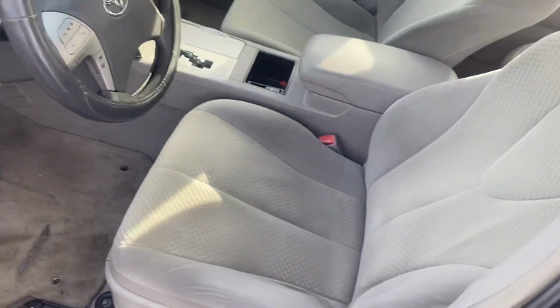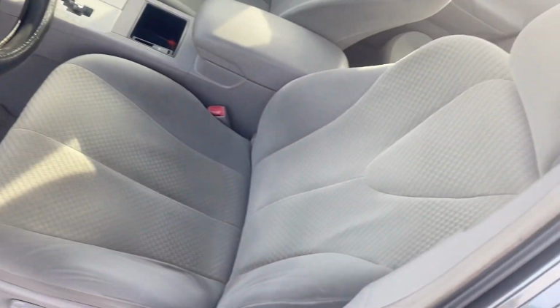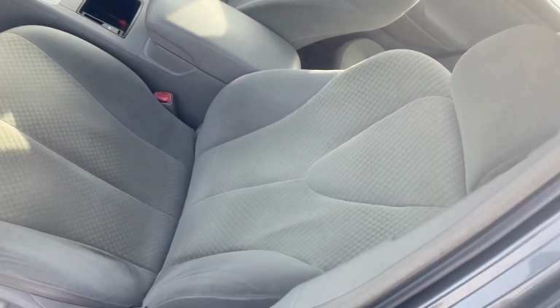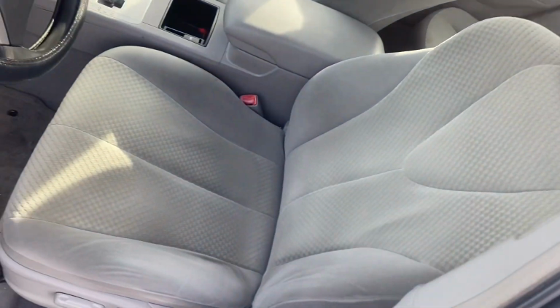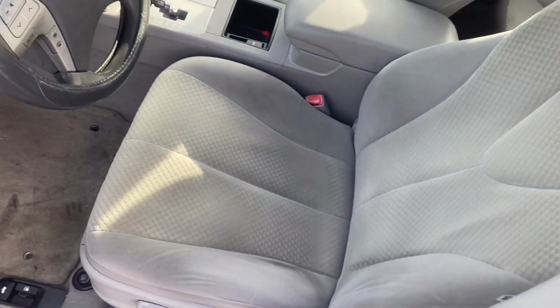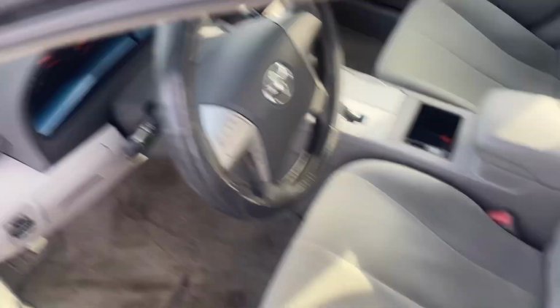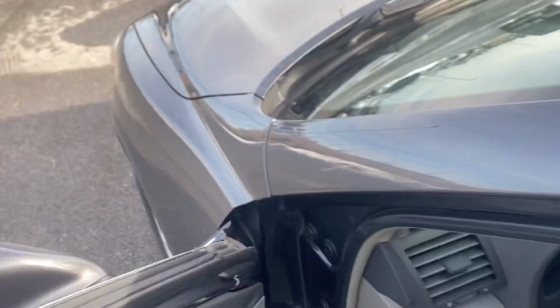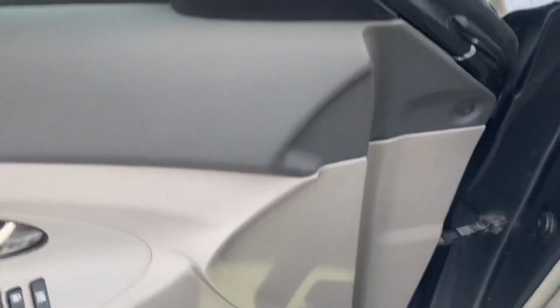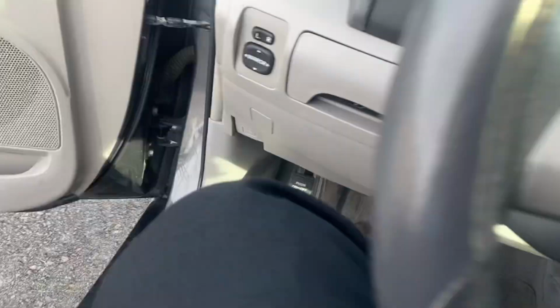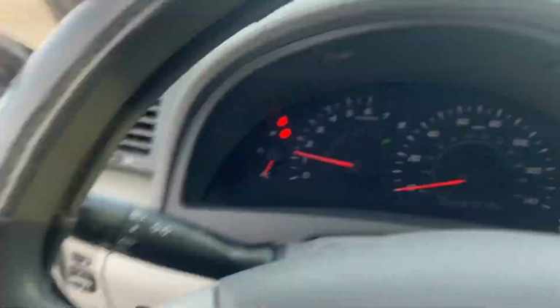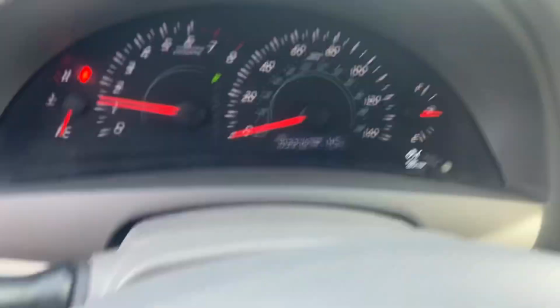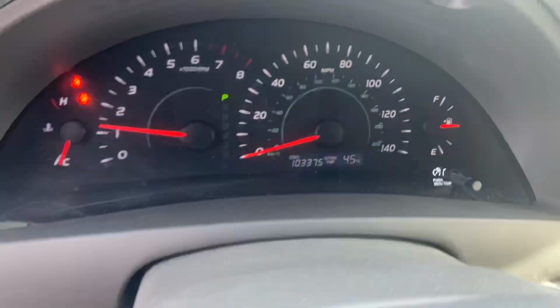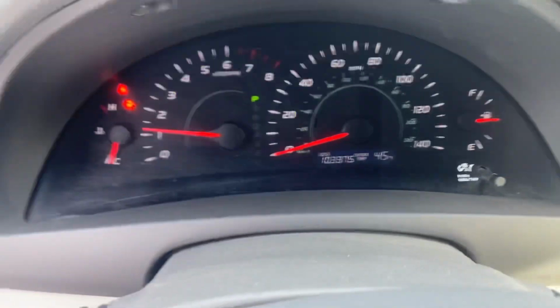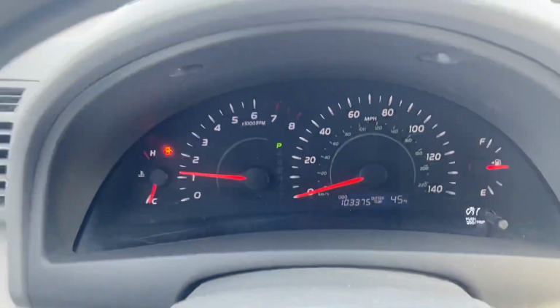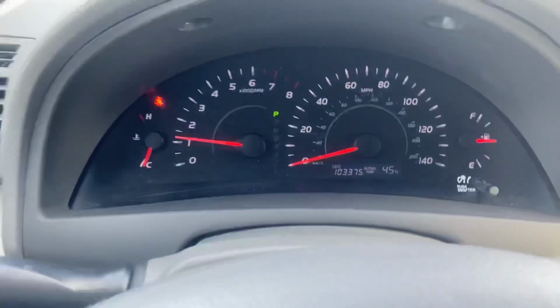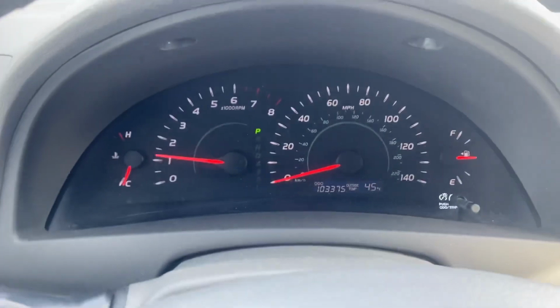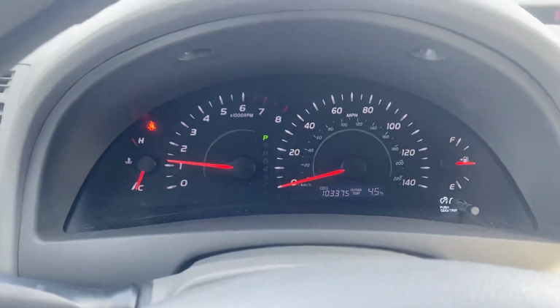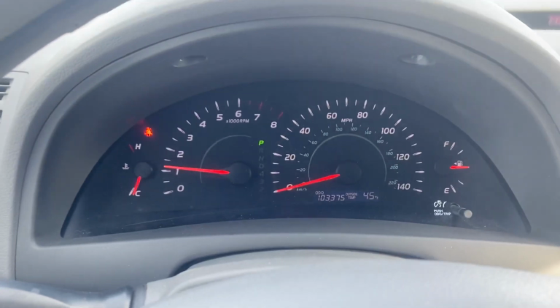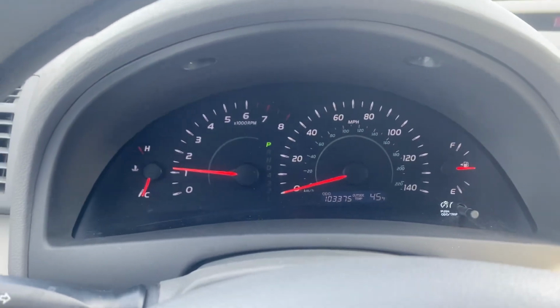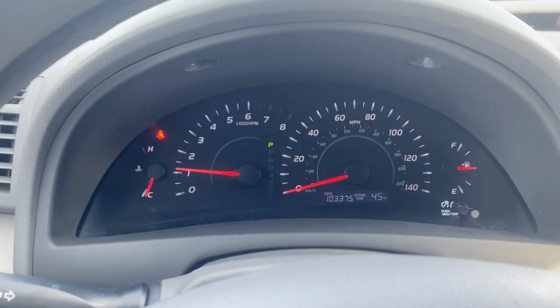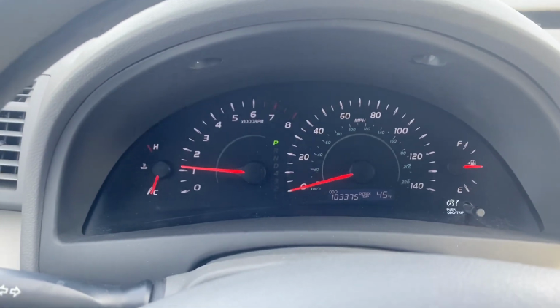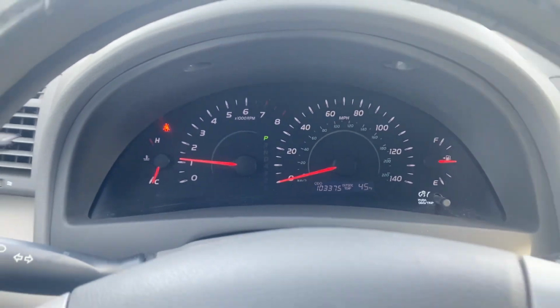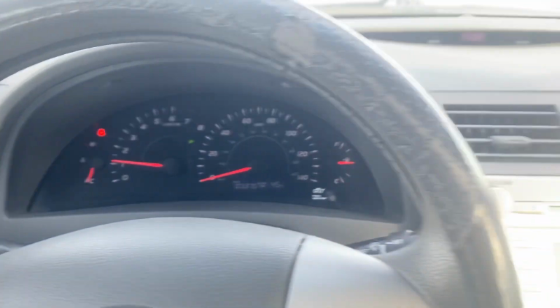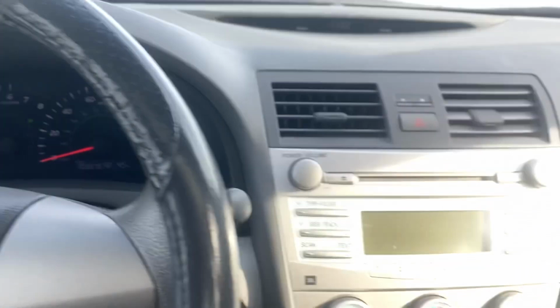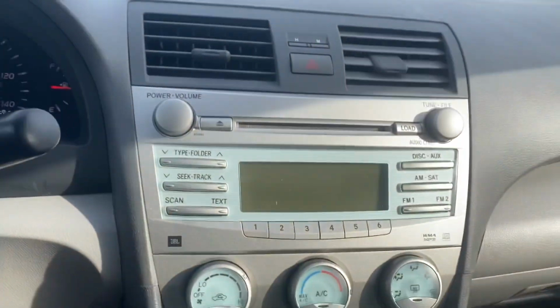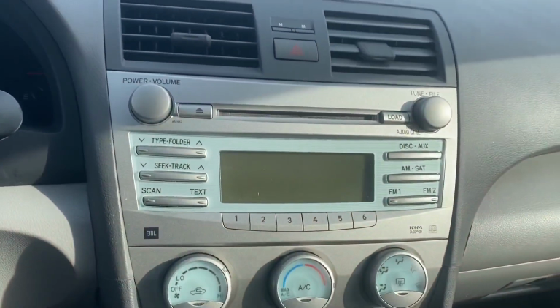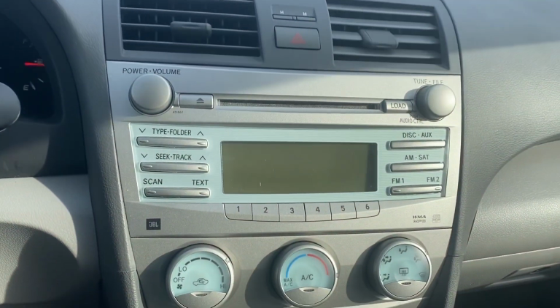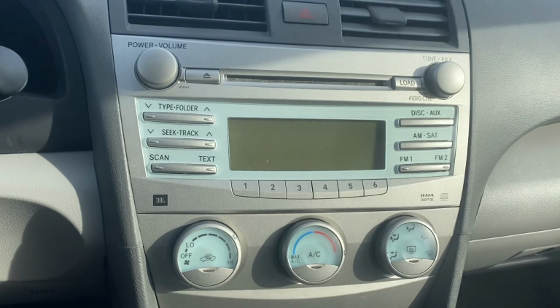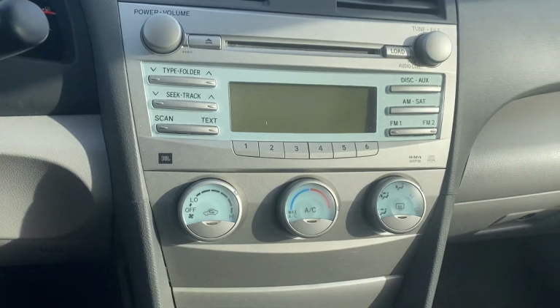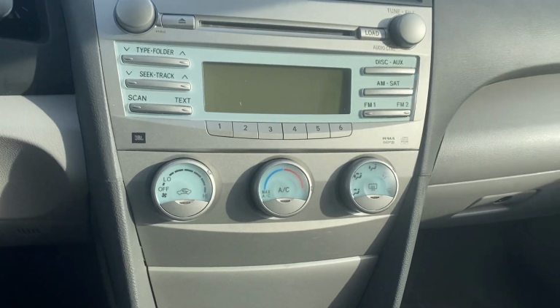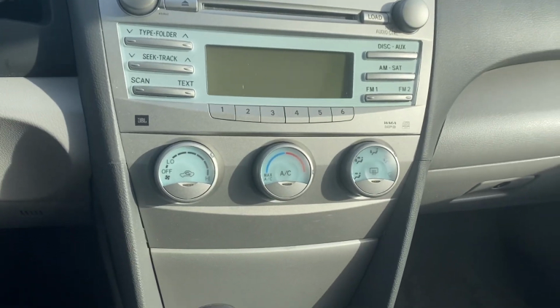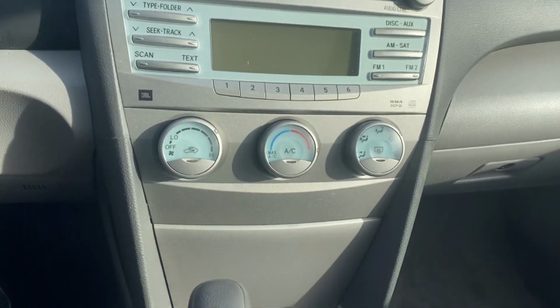Good looking front seat. Go ahead and verify the miles — that's probably the best part of this vehicle. It wasn't one of those ones that was rode really hard. We've got our radio and our temperature controls.